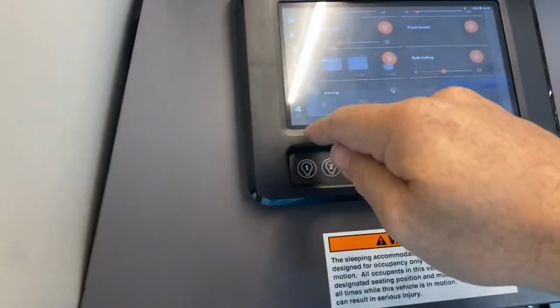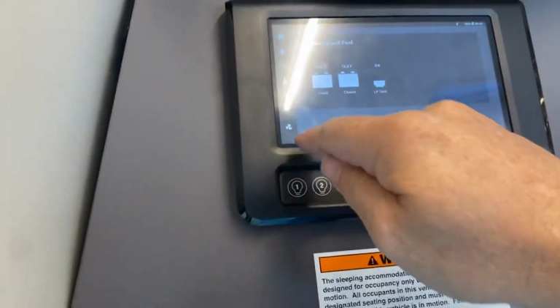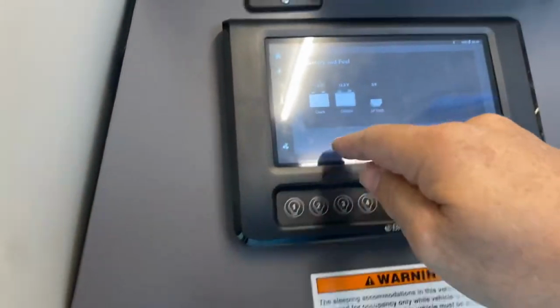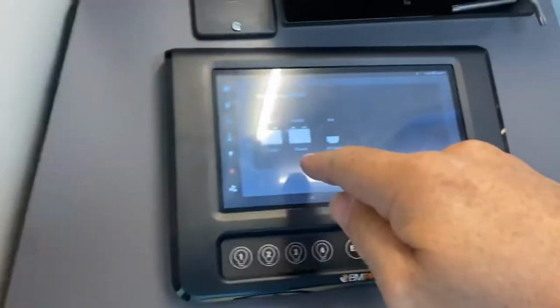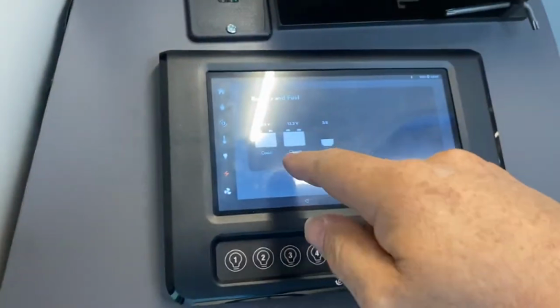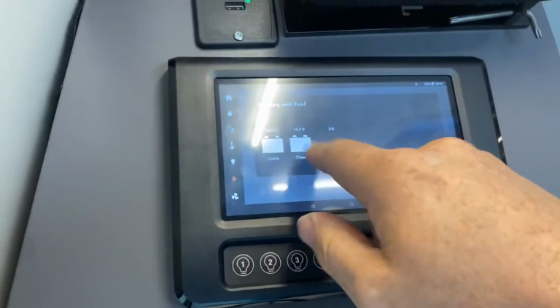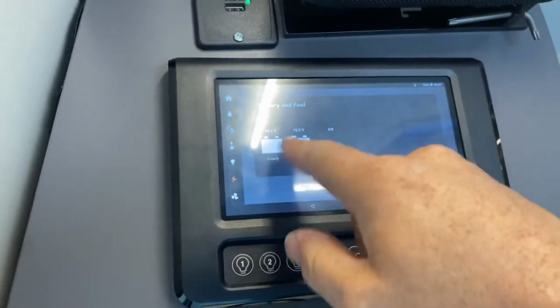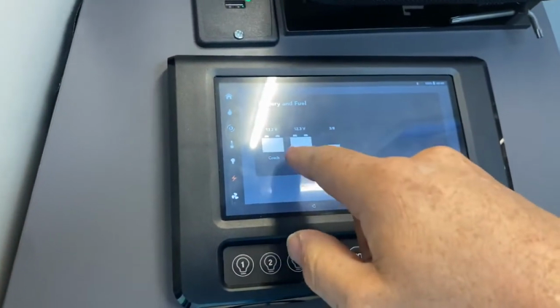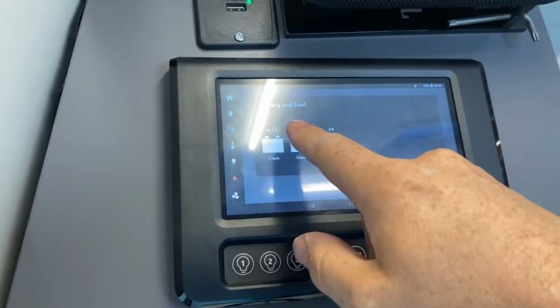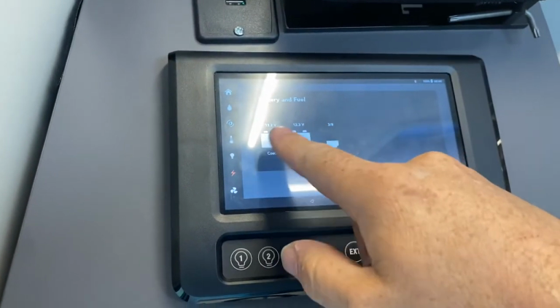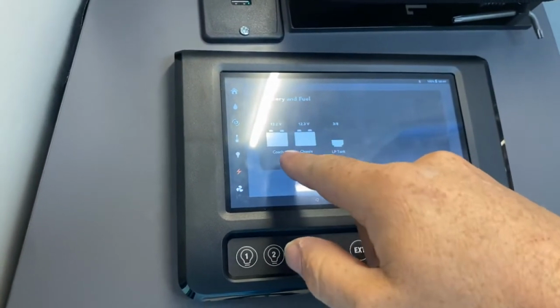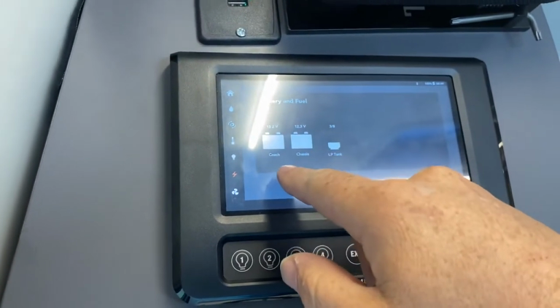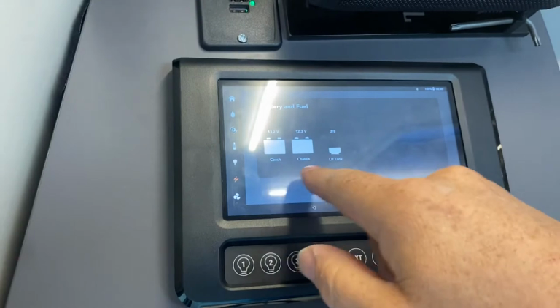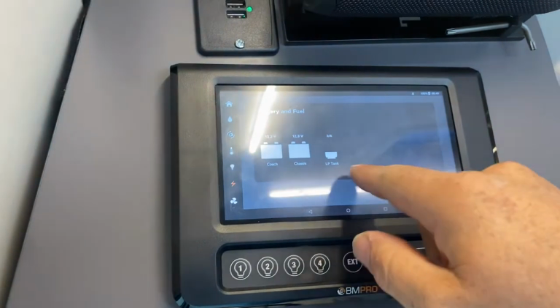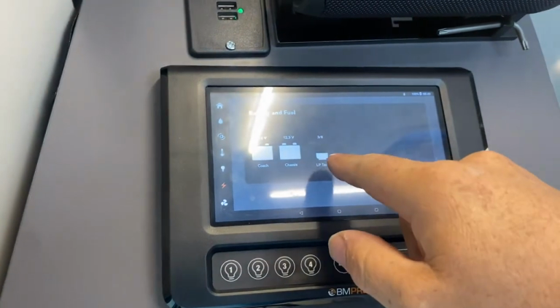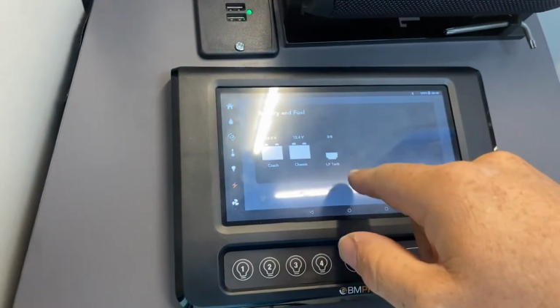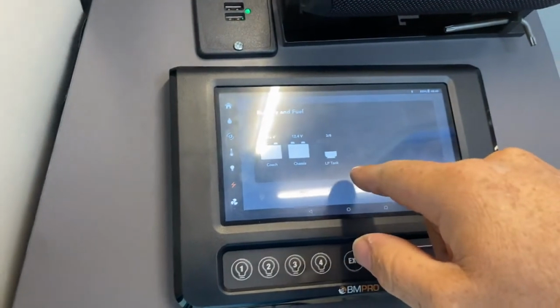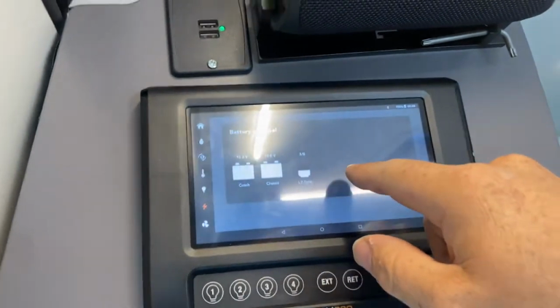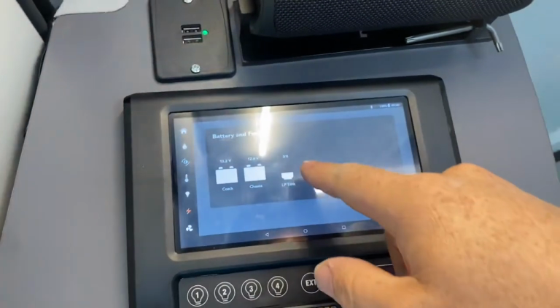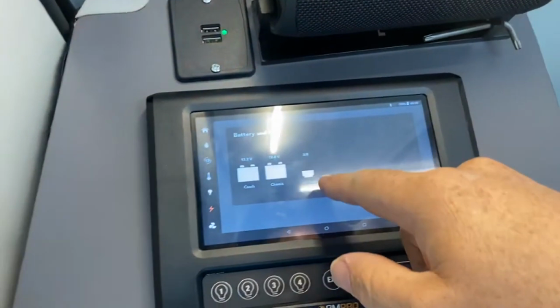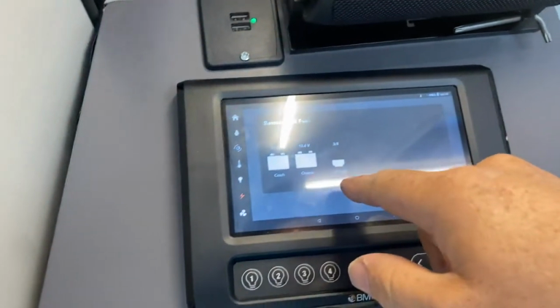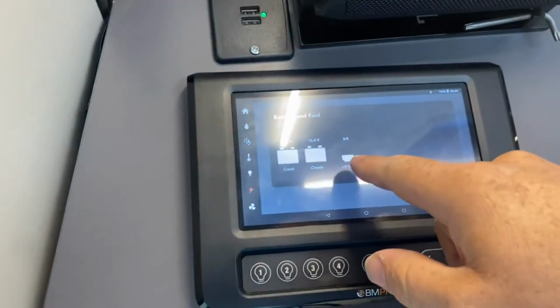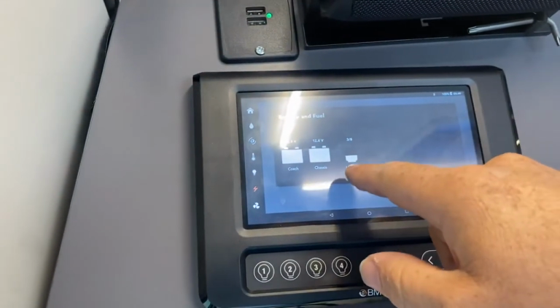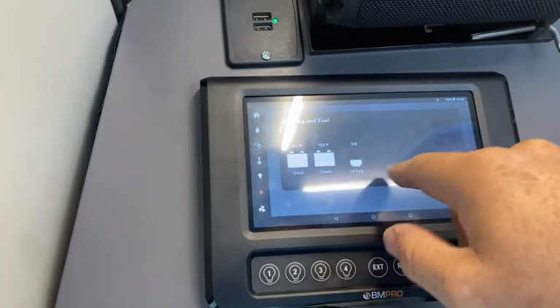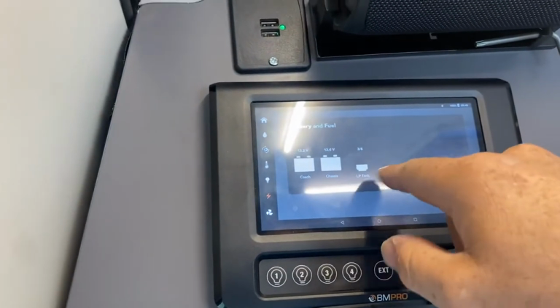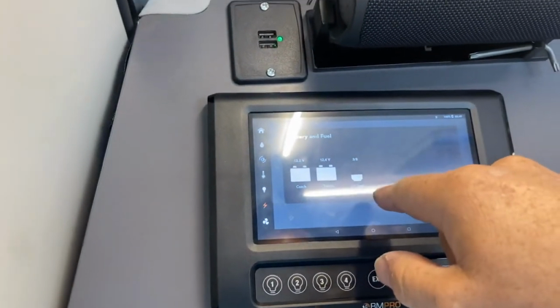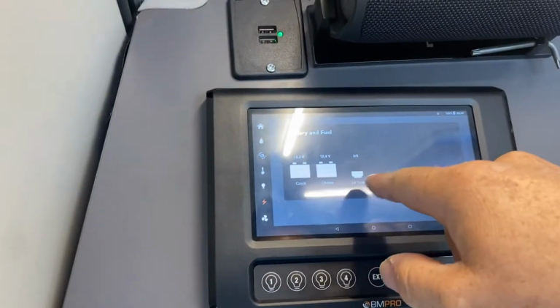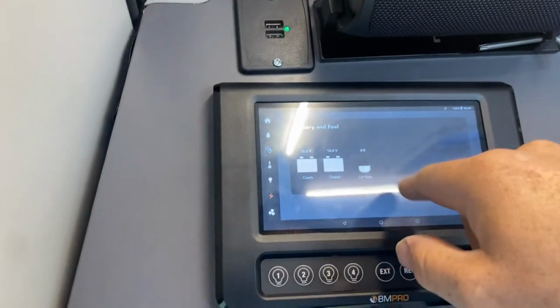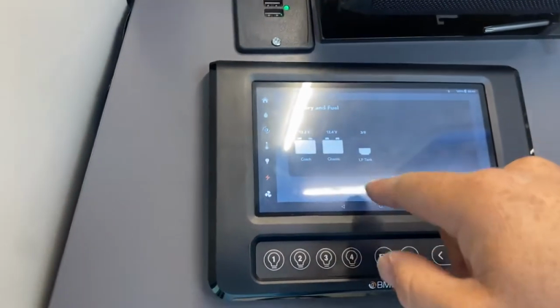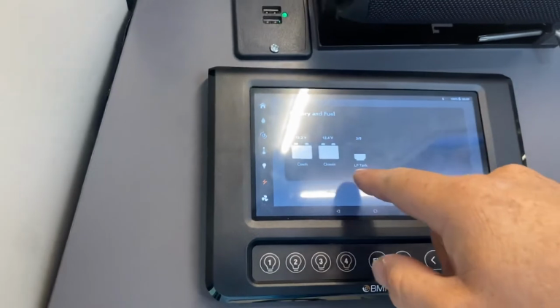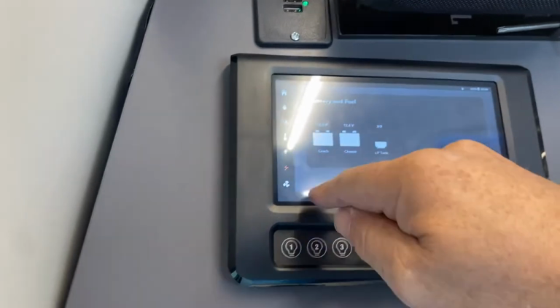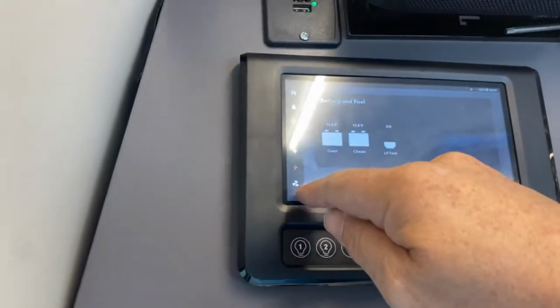The charger section shows you the batteries and where they're at — fully charged. And then your propane tank — right now propane is at three-quarters. When you get that filled up.